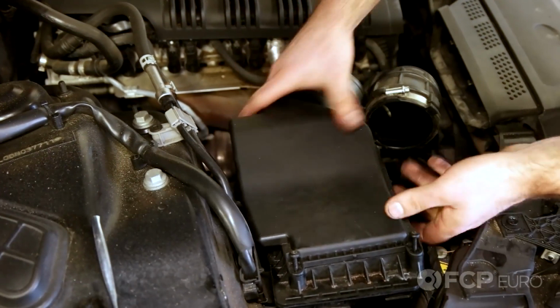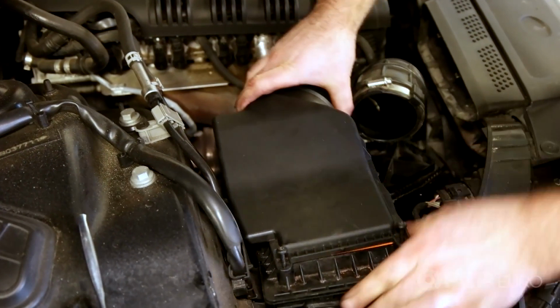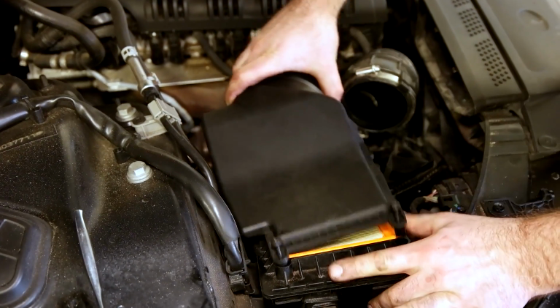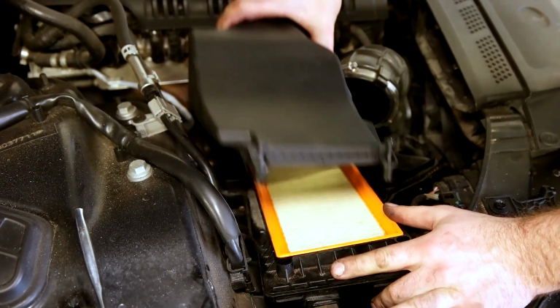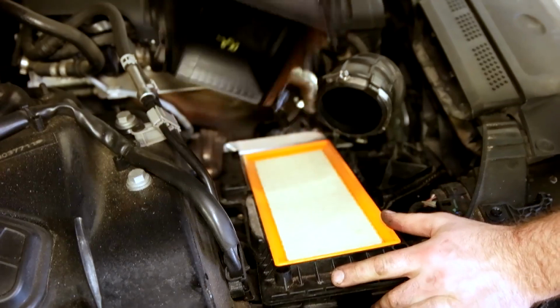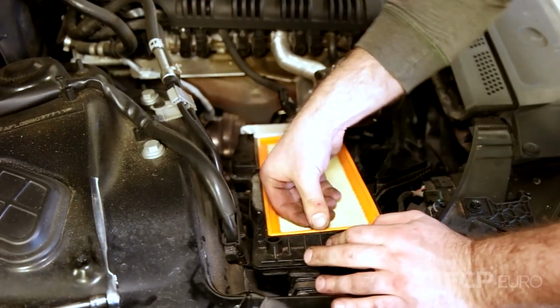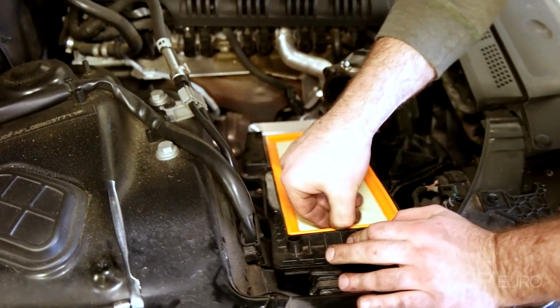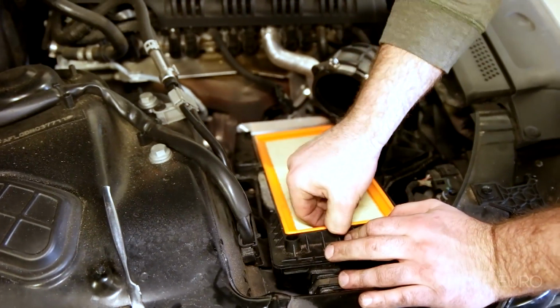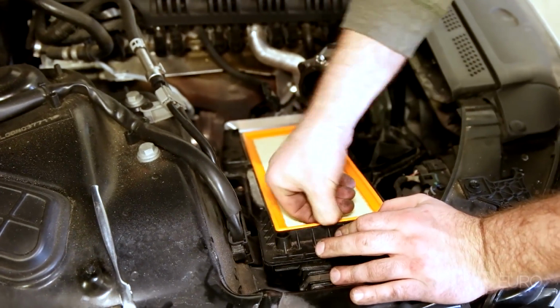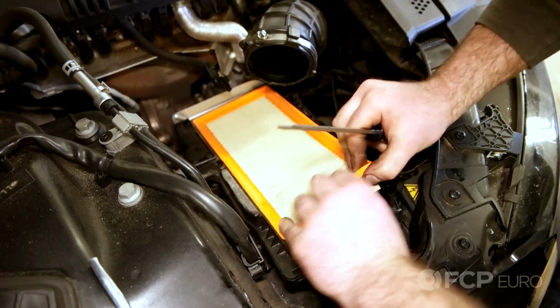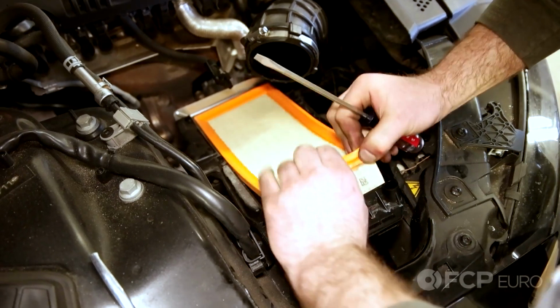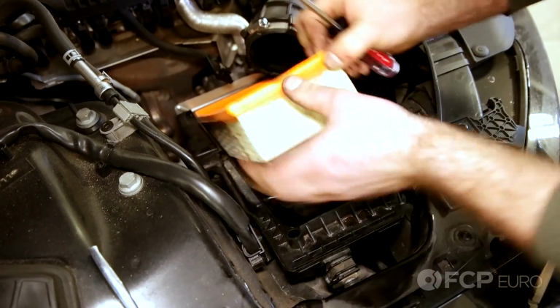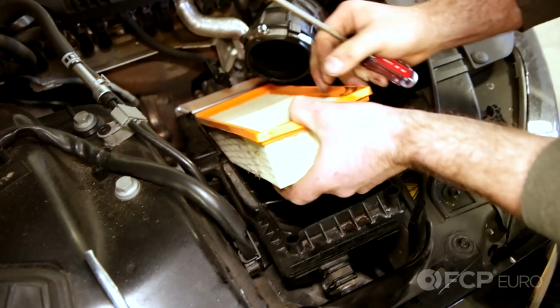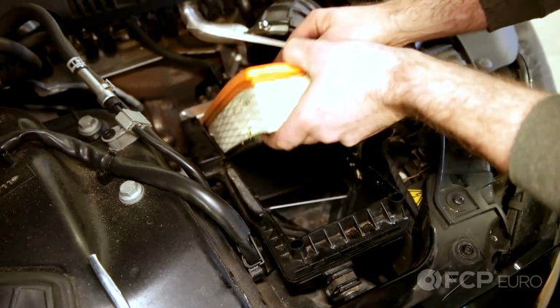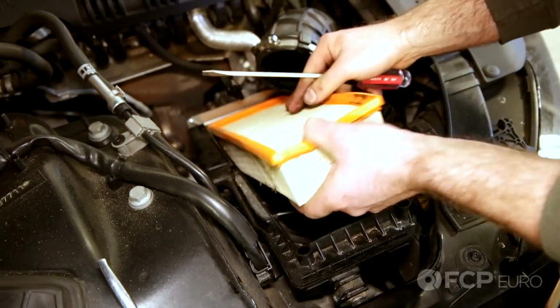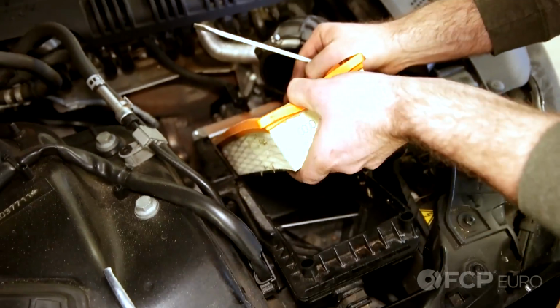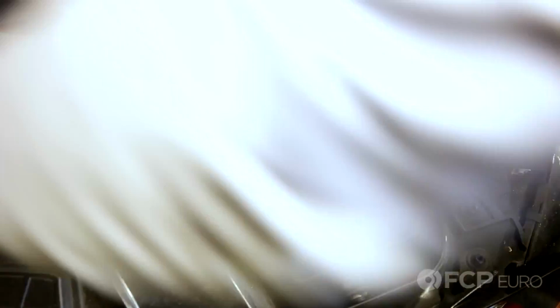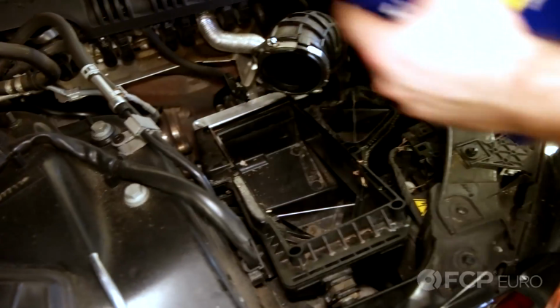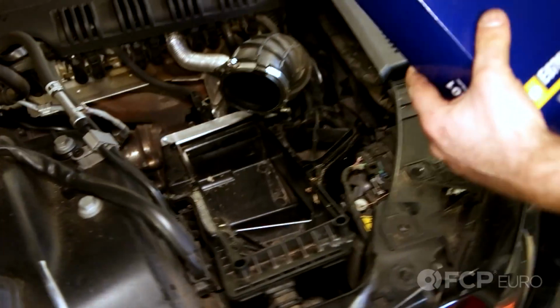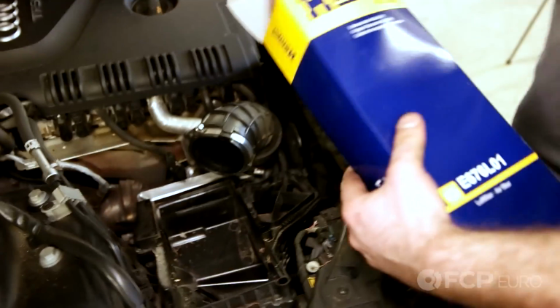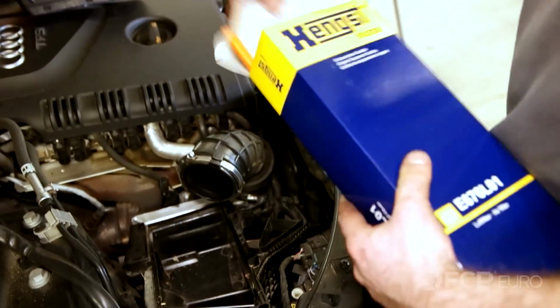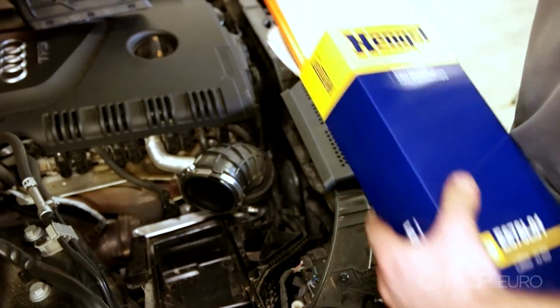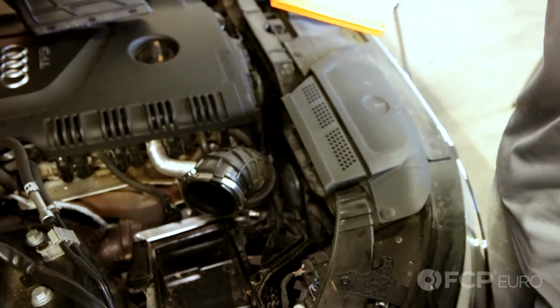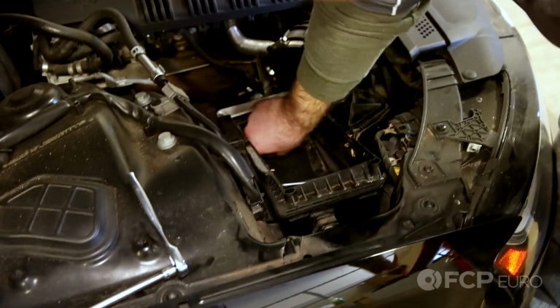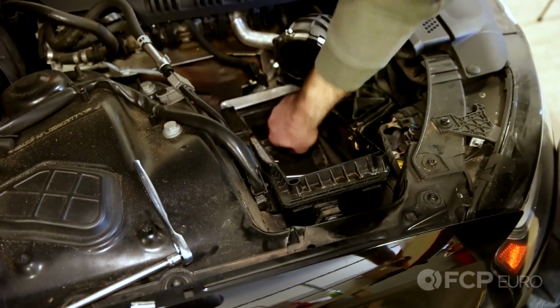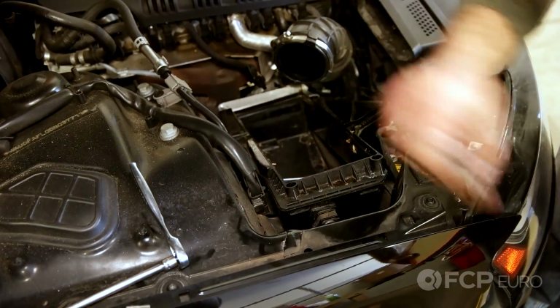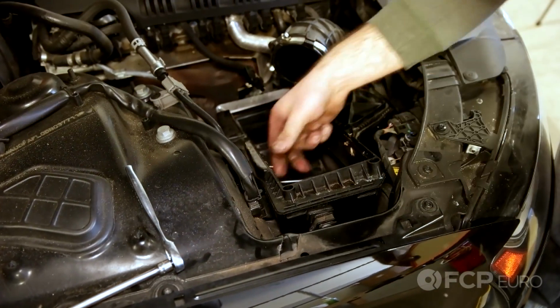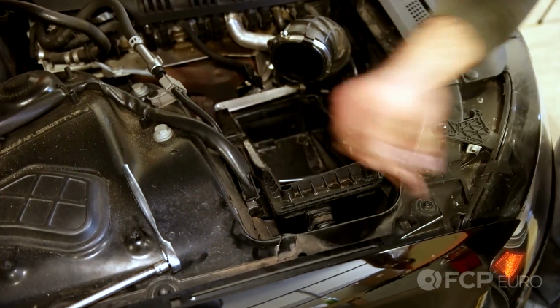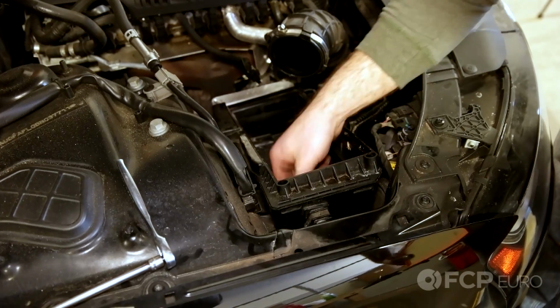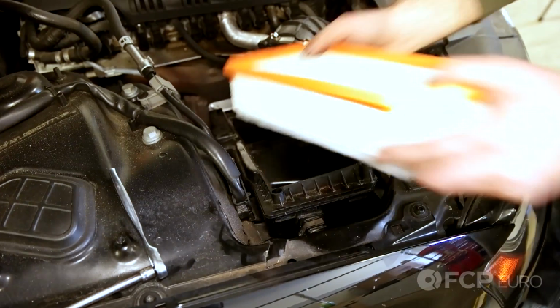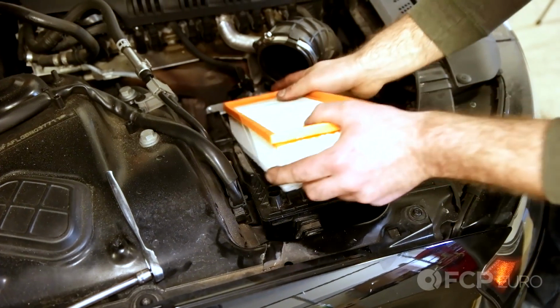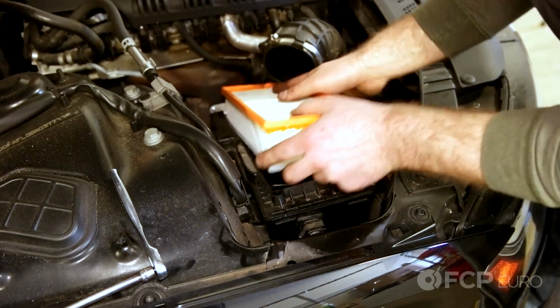Simply lift up on the box. Take your air filter out. Take your new filter — we're going to use a Hanks air filter. Make sure there's no large debris in here. Insert the new filter.